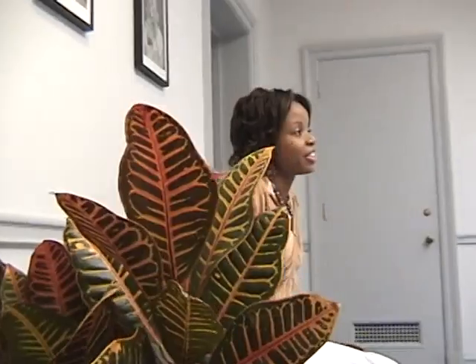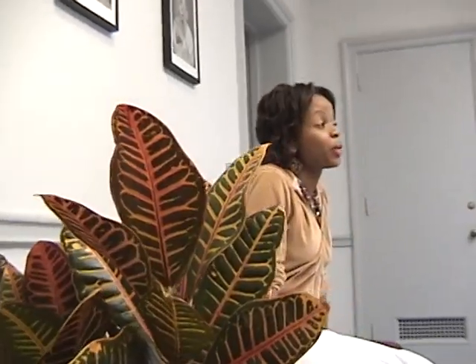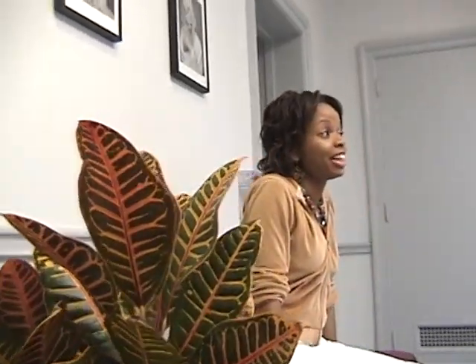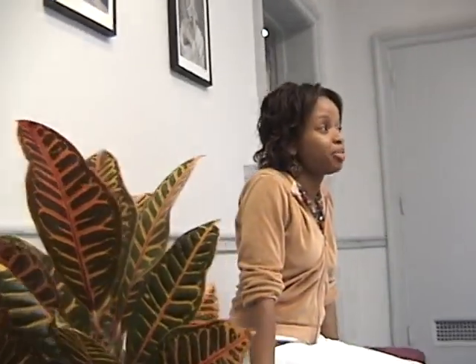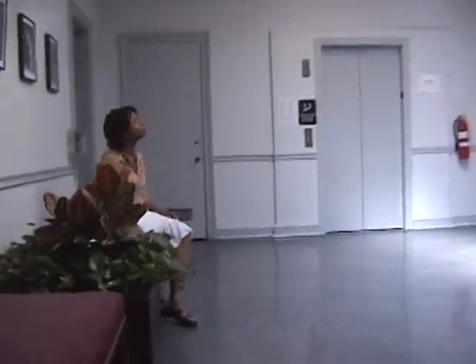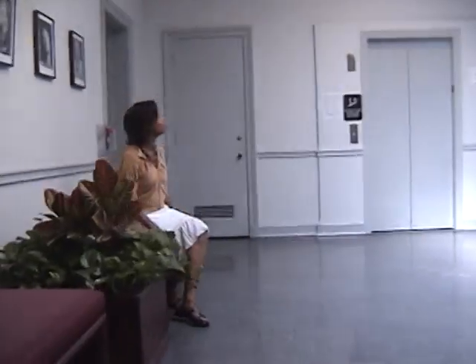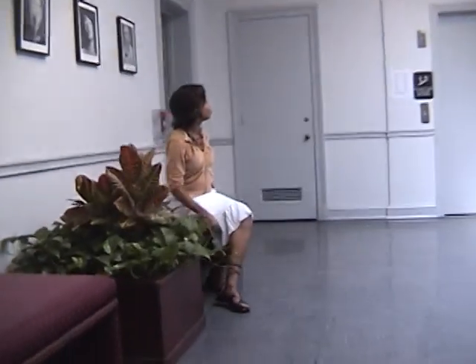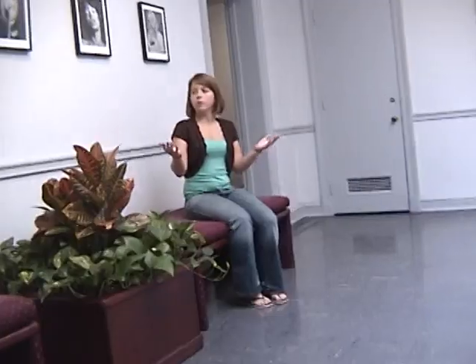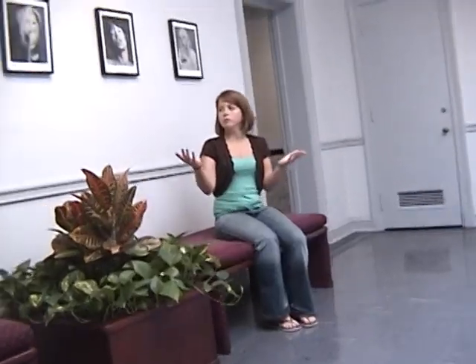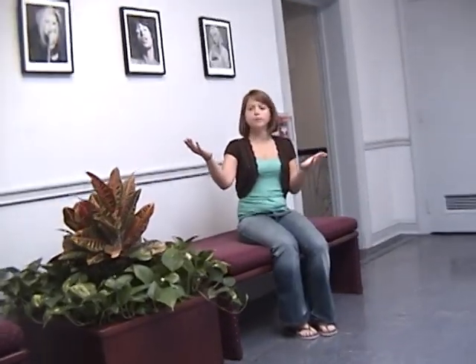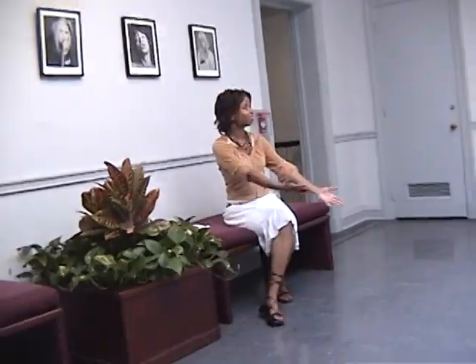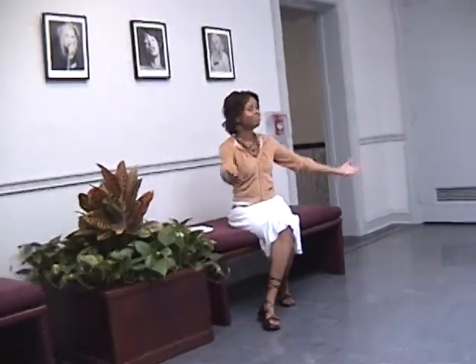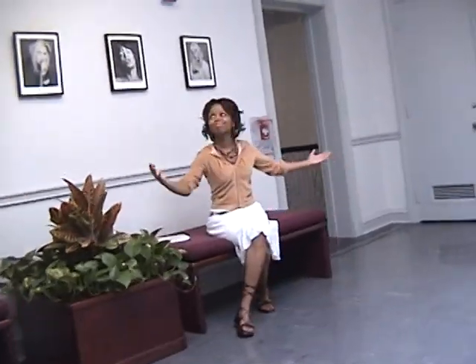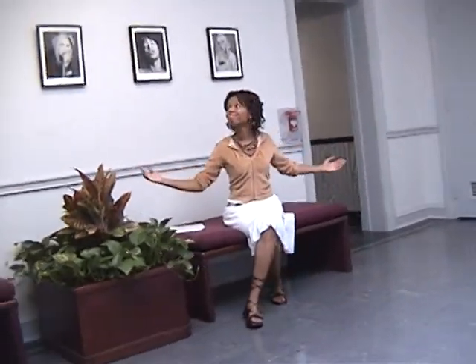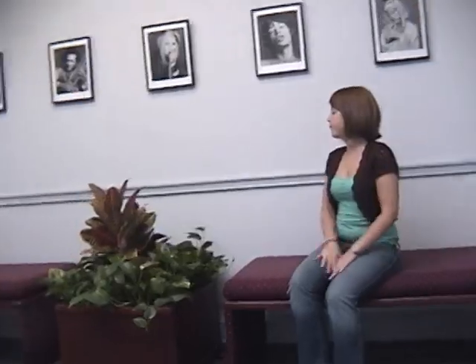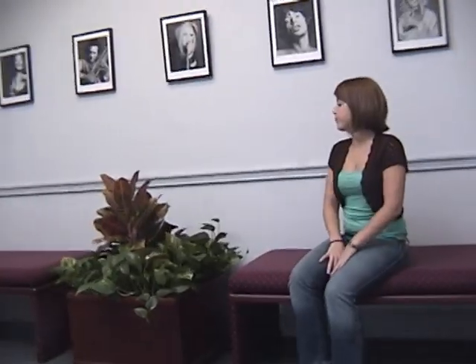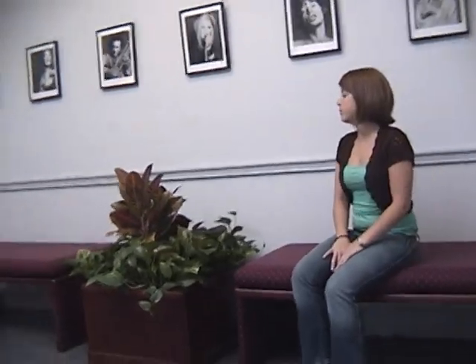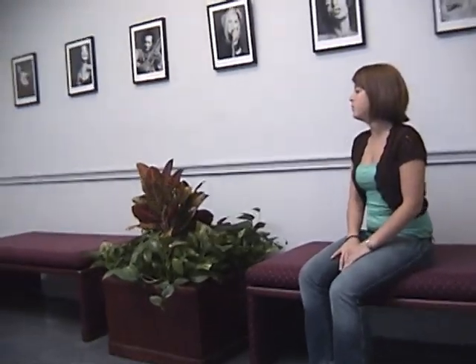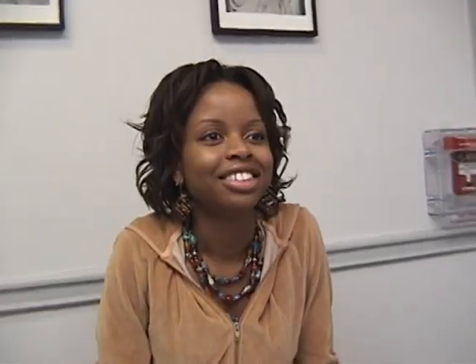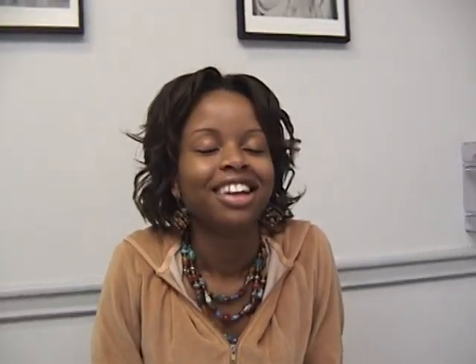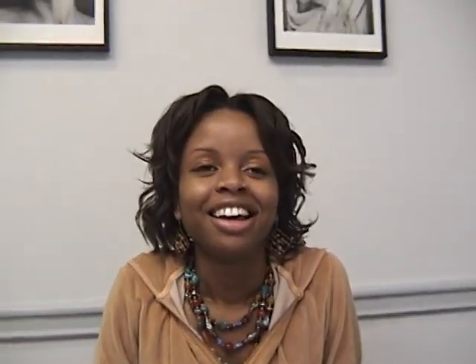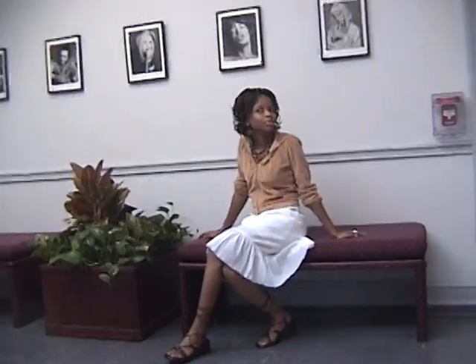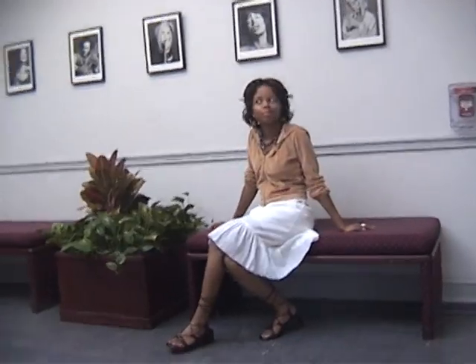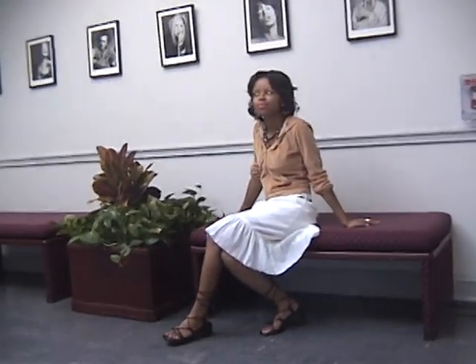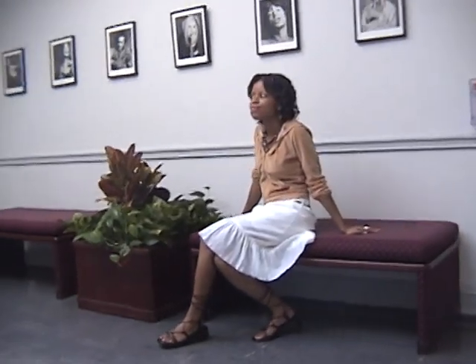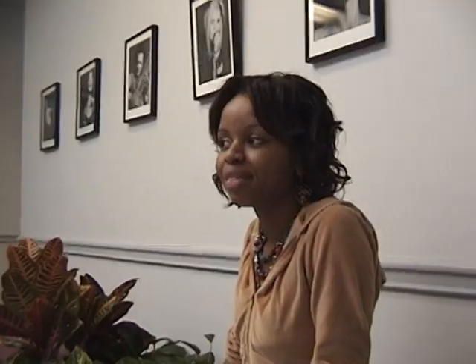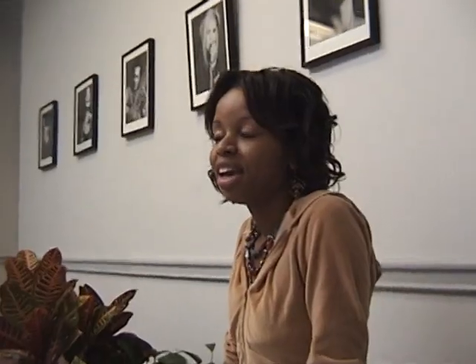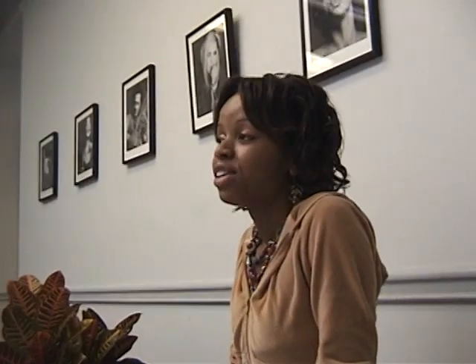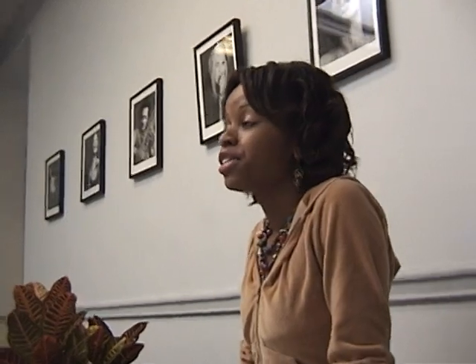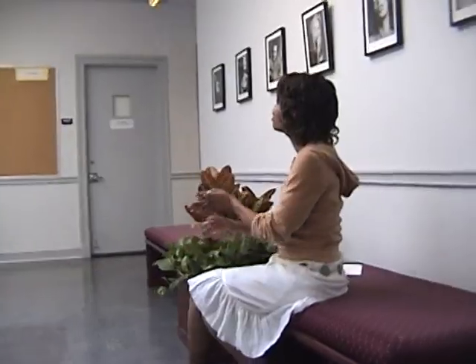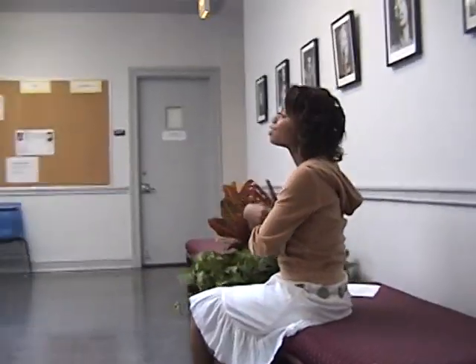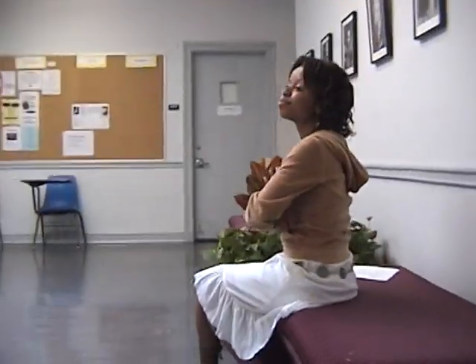An equipment cage is being constructed here in the lobby of the fourth floor for the fall semester. All equipment for classrooms and practice rooms will be checked out here.